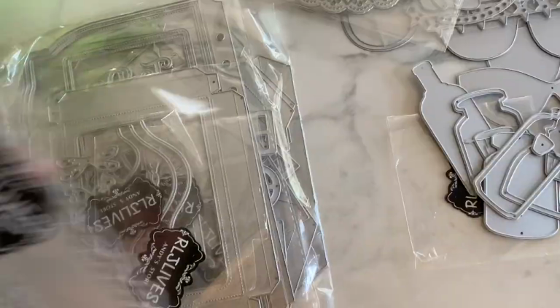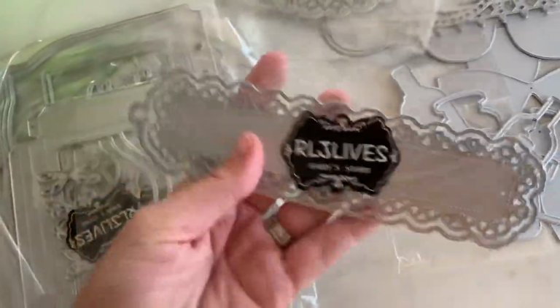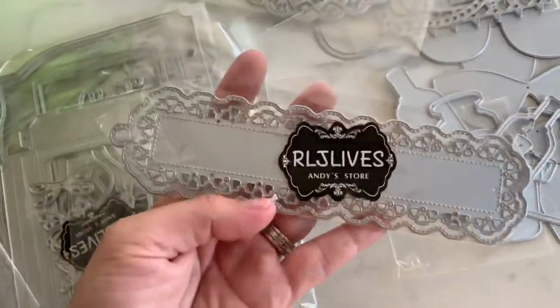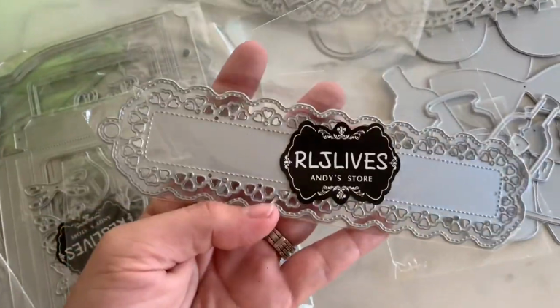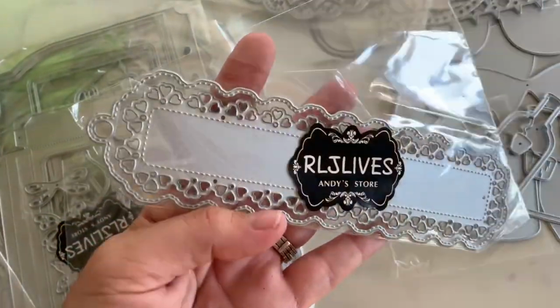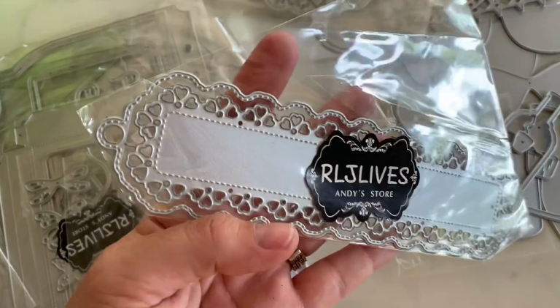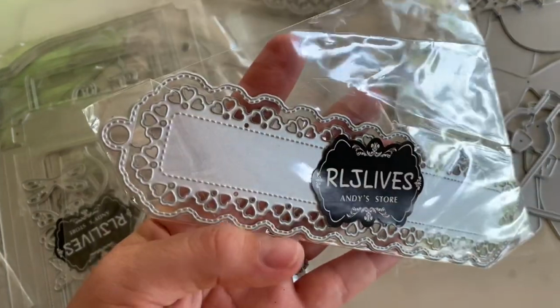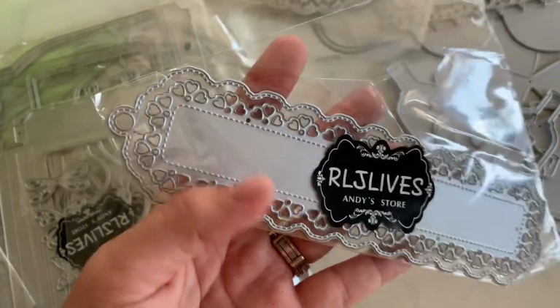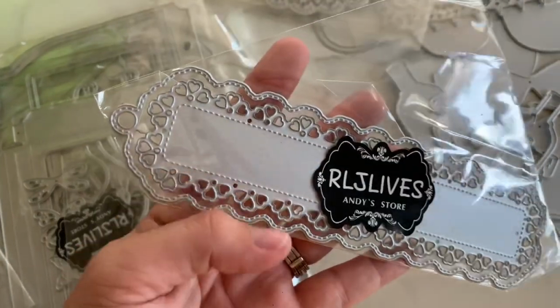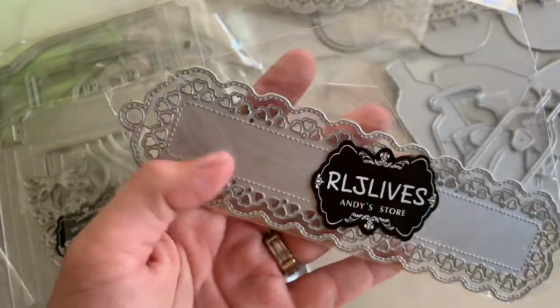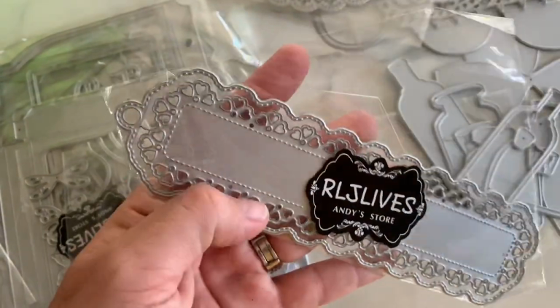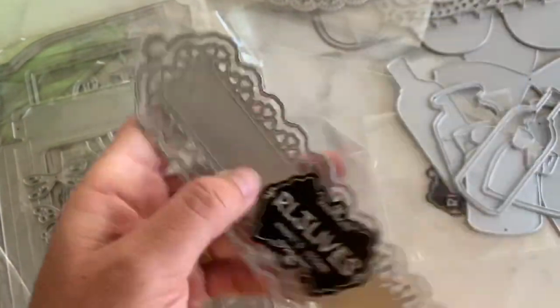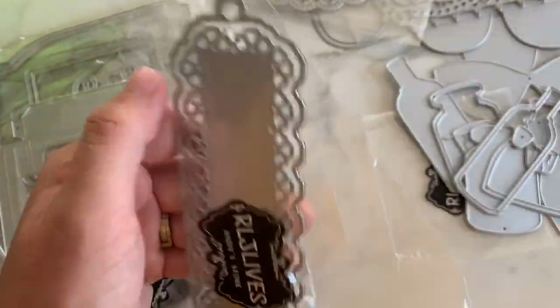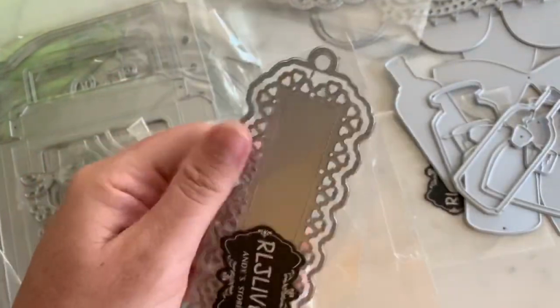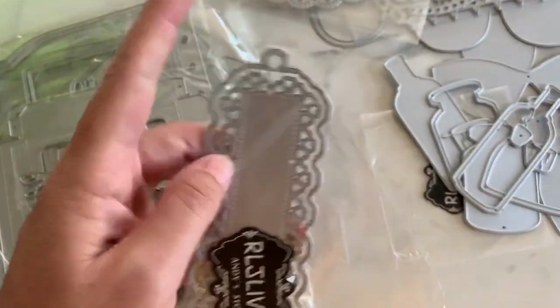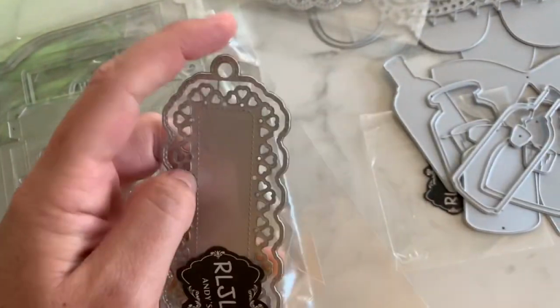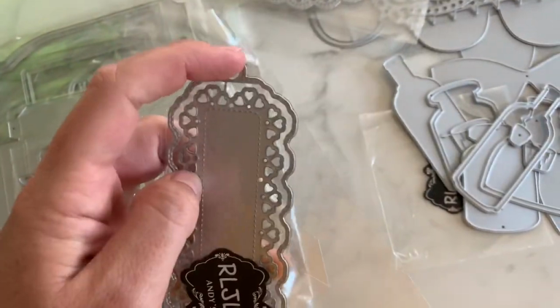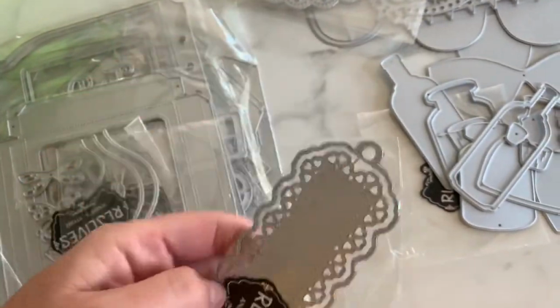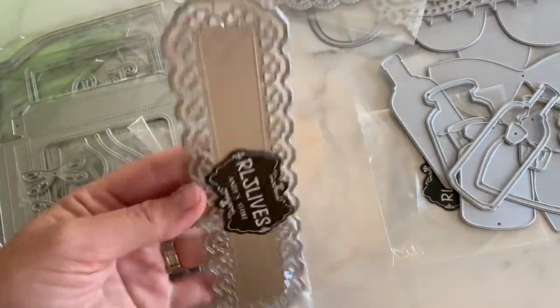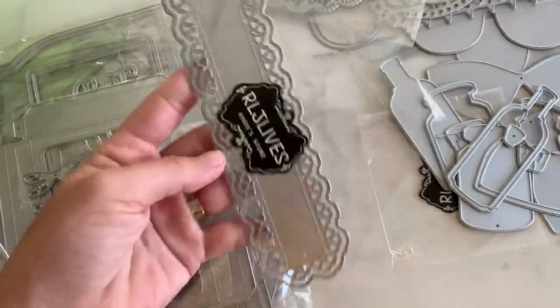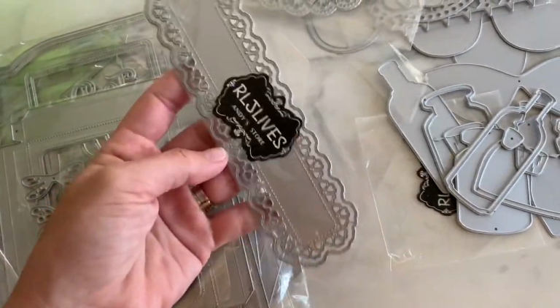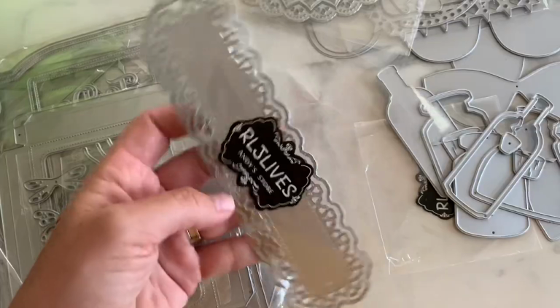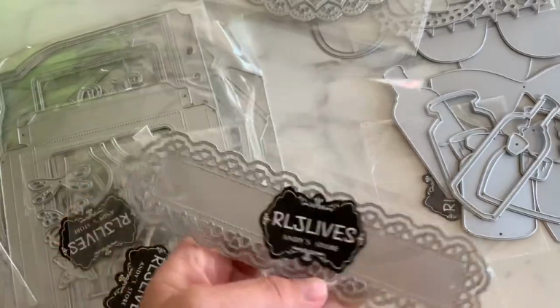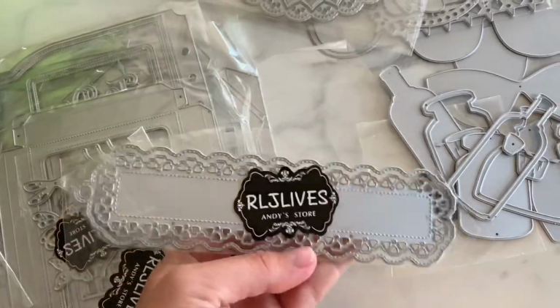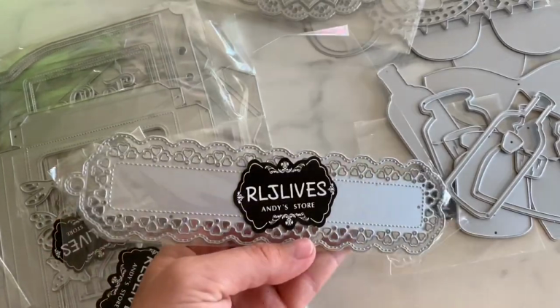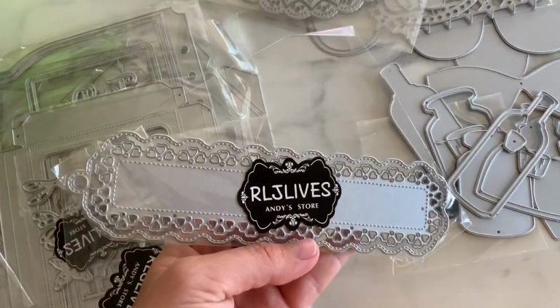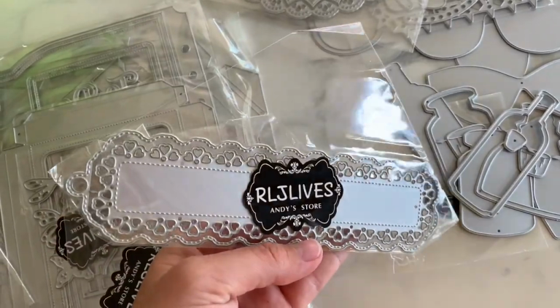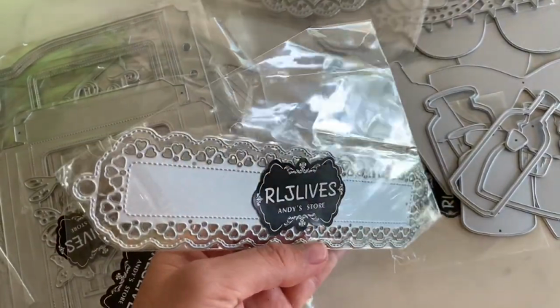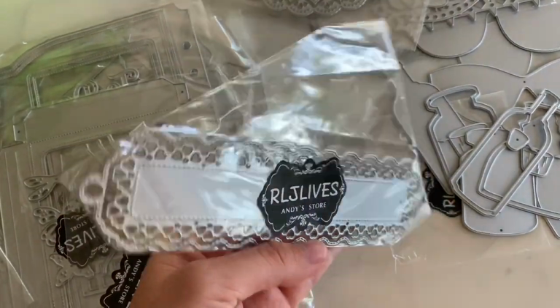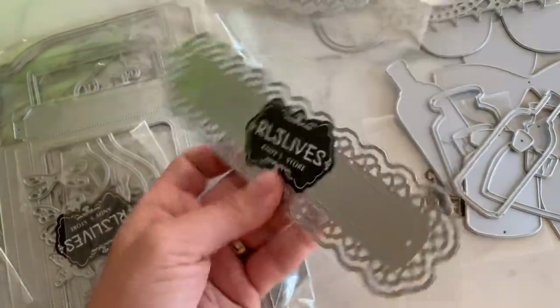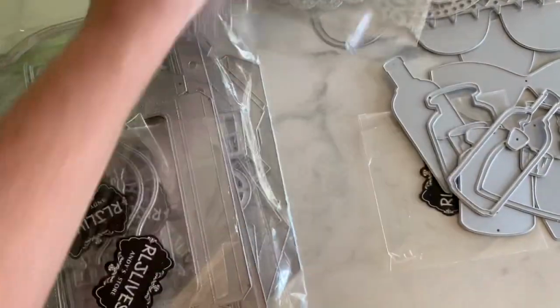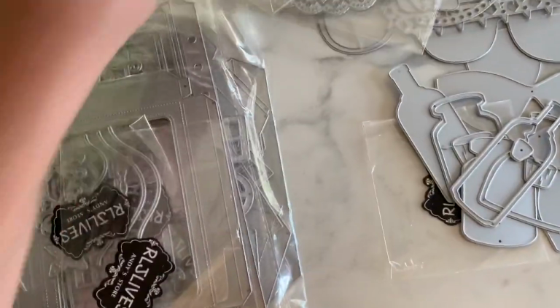This is this little bookmark style one. It's got a layering piece, like the background piece, and a little hole if you wanted to add string so that it can pop outside of your book. Yes!